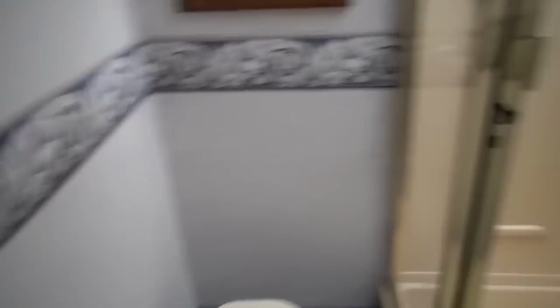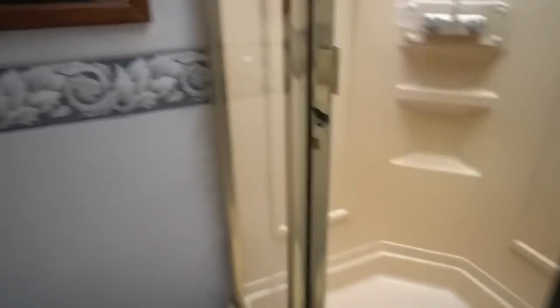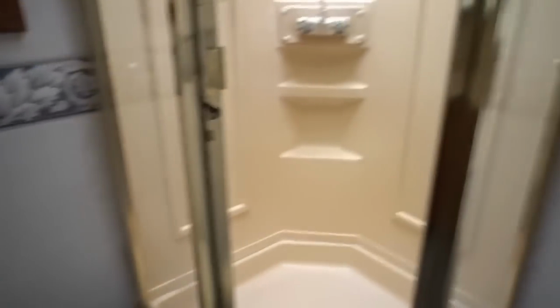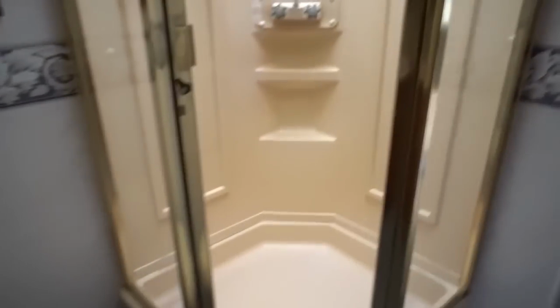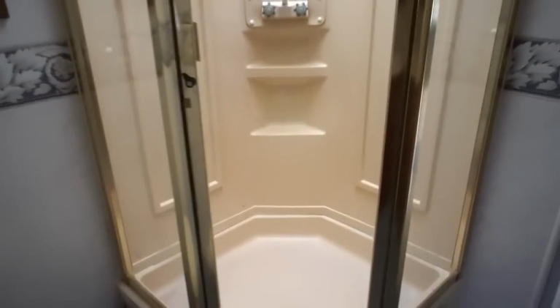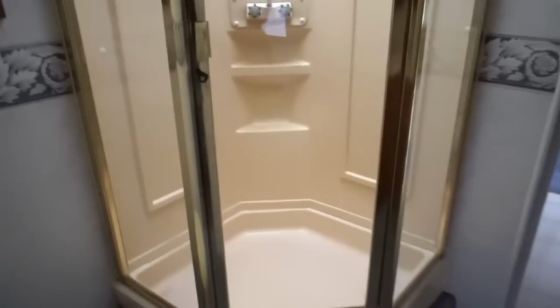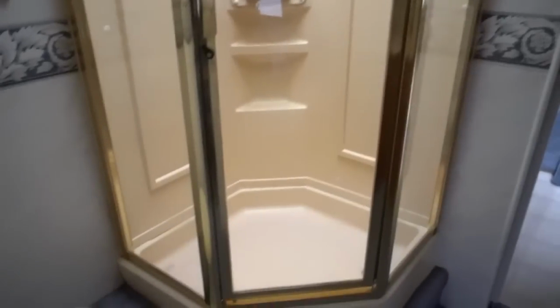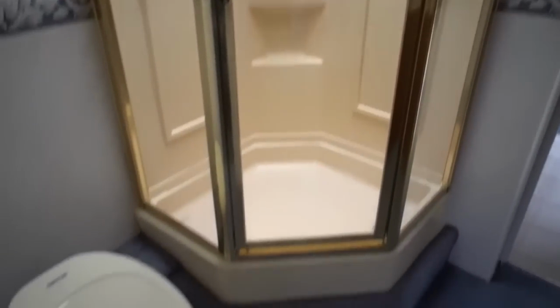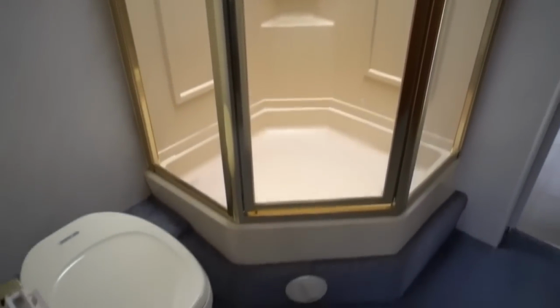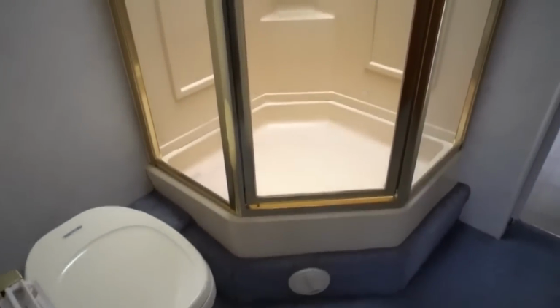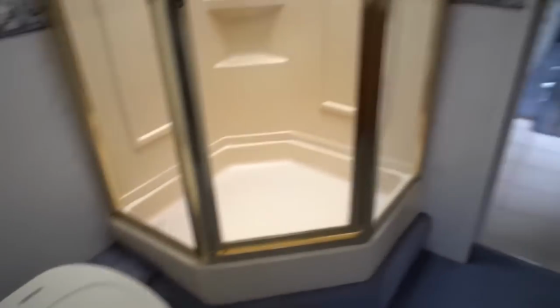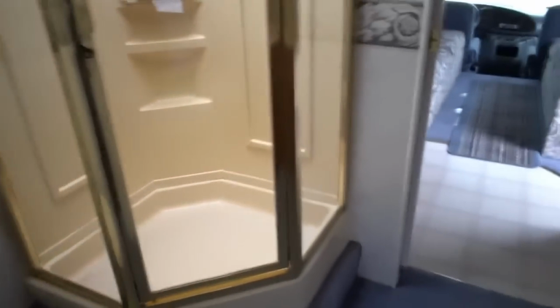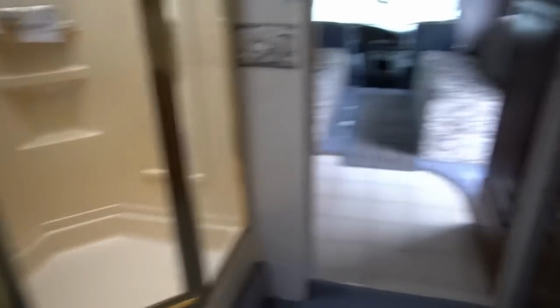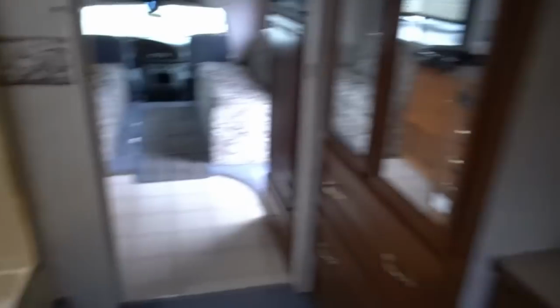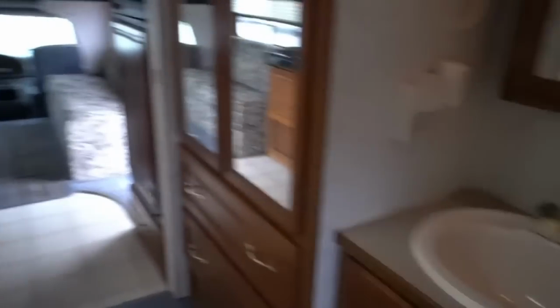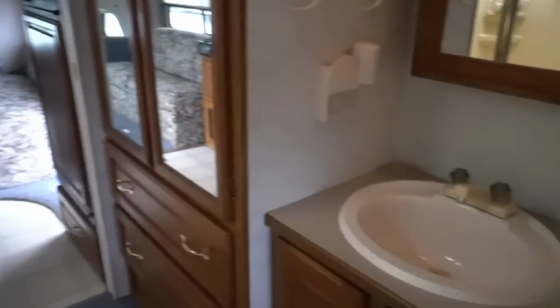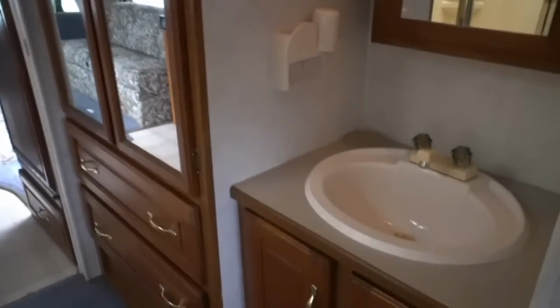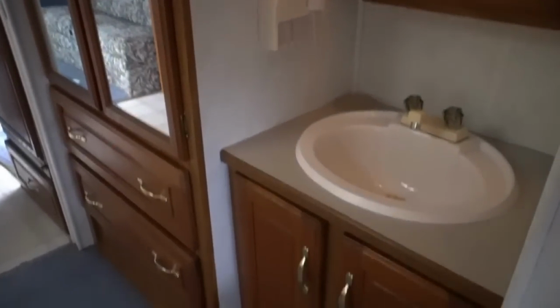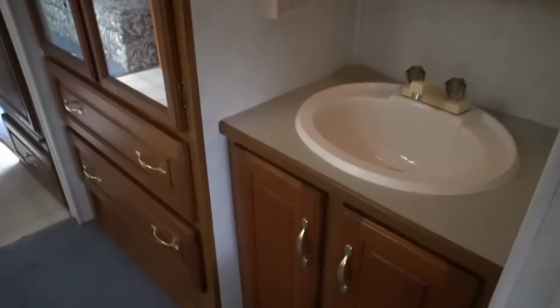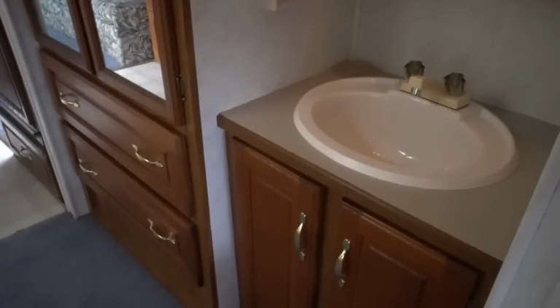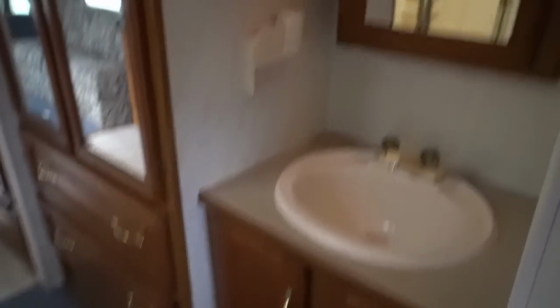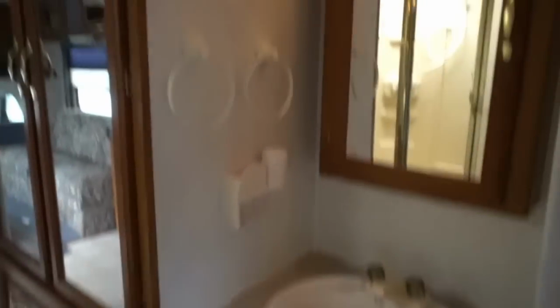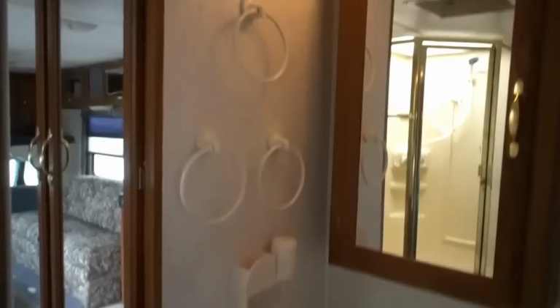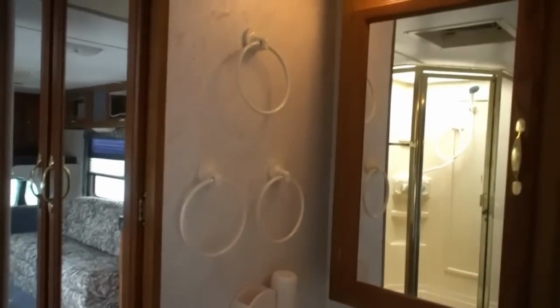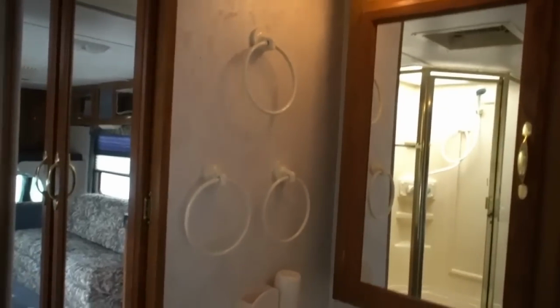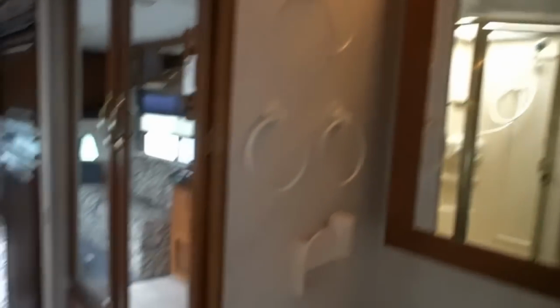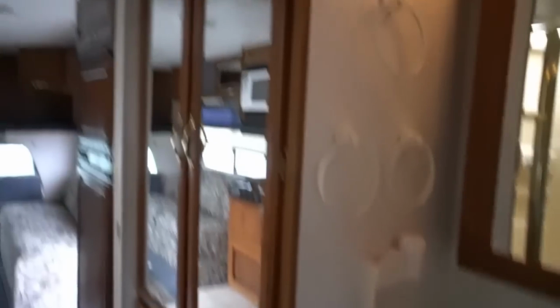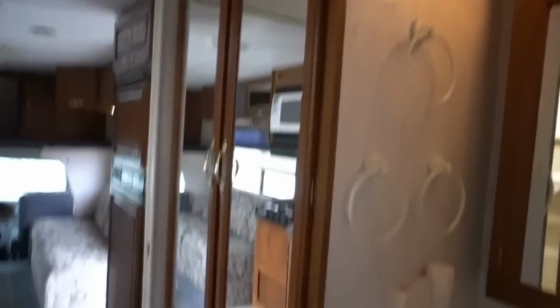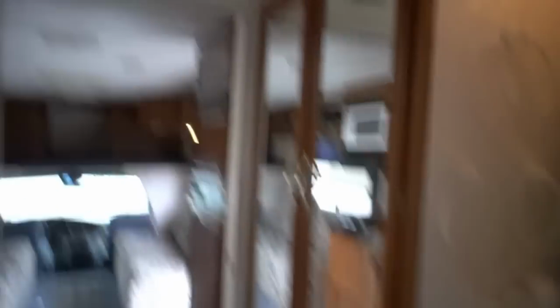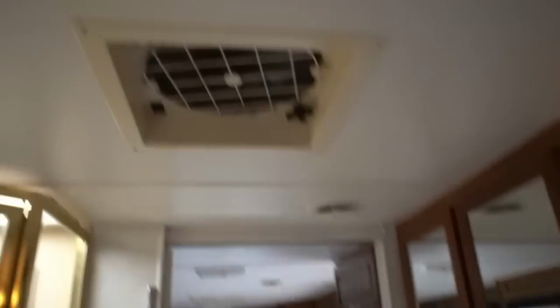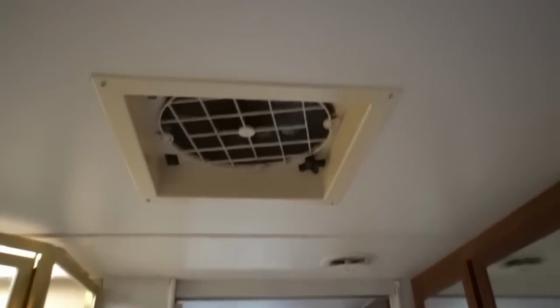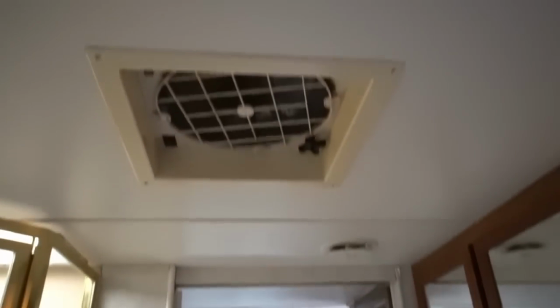This is about the biggest bathroom you can get in pretty much any motorhome. Big walk-through, got a glass surround shower, big closet, vanity area. Overhead looks great.